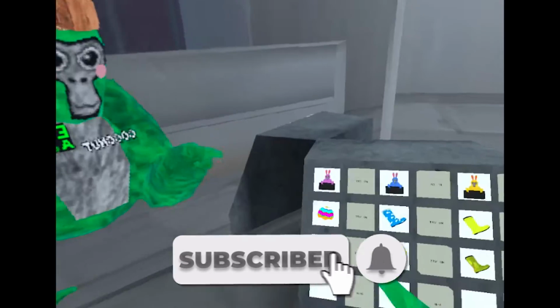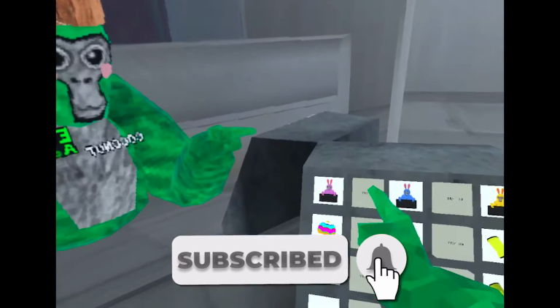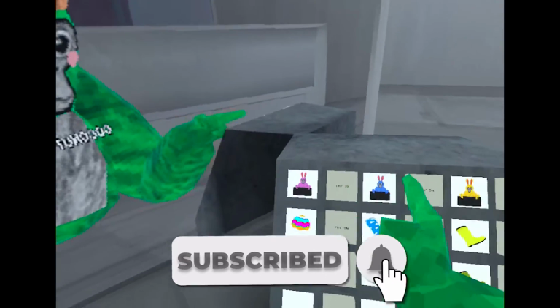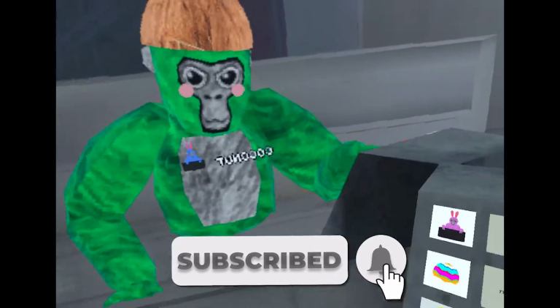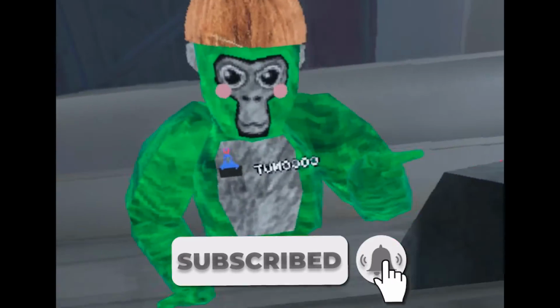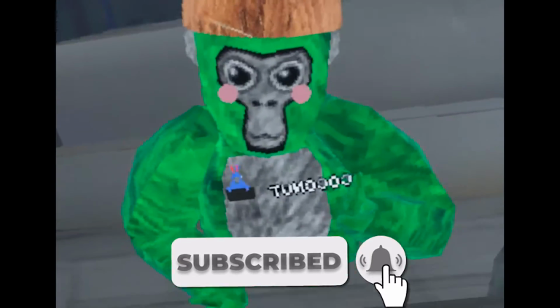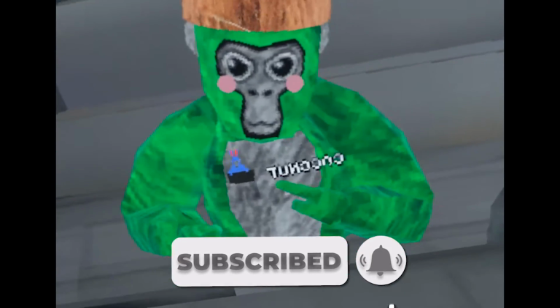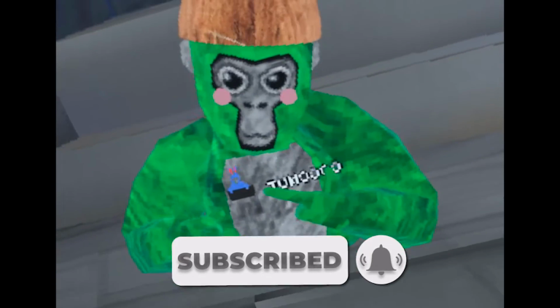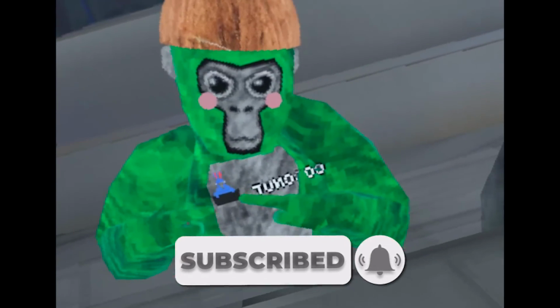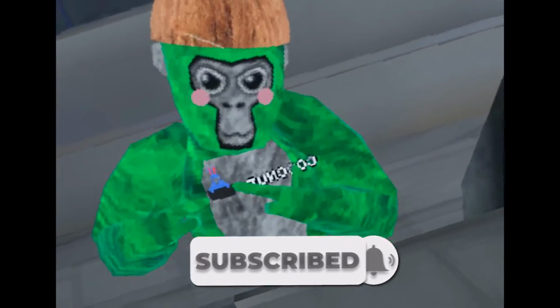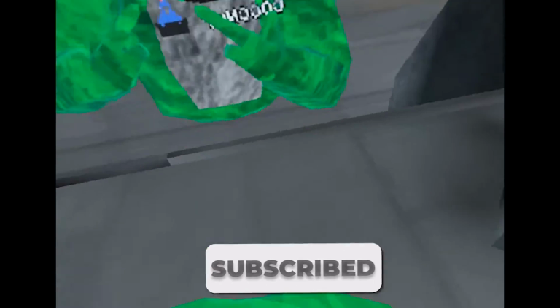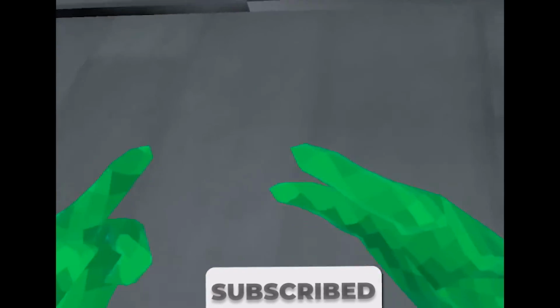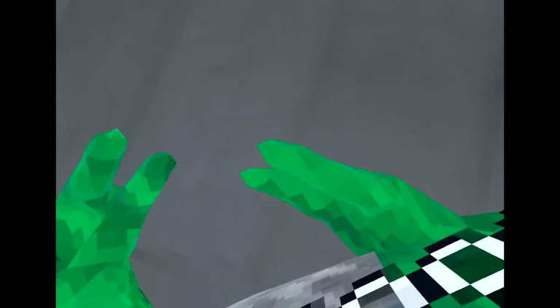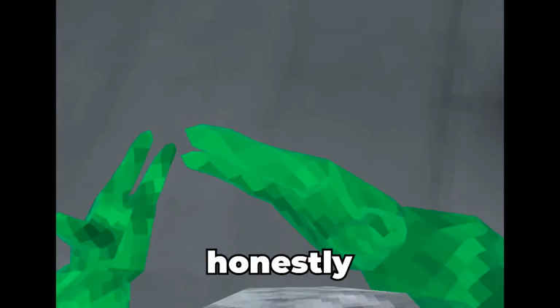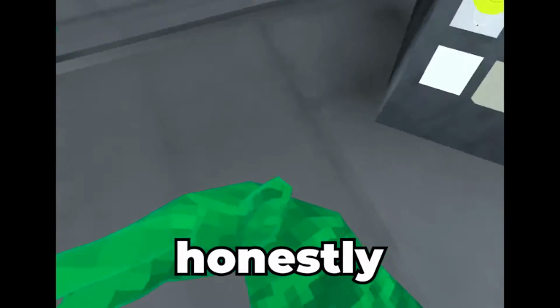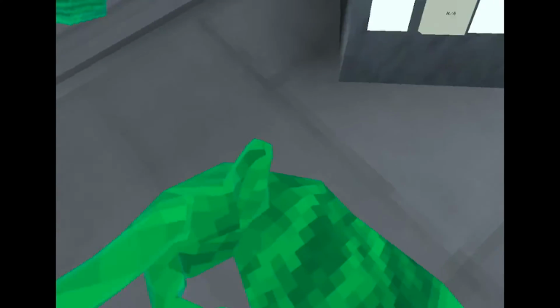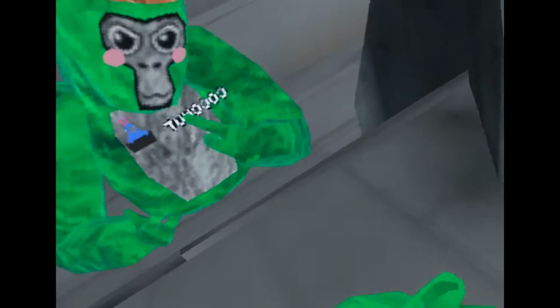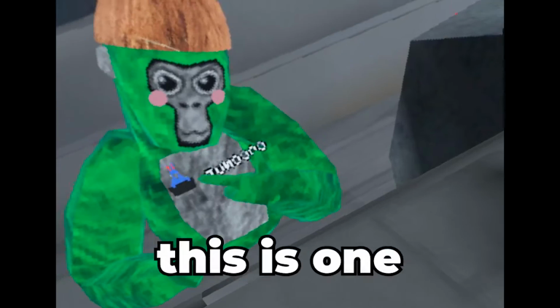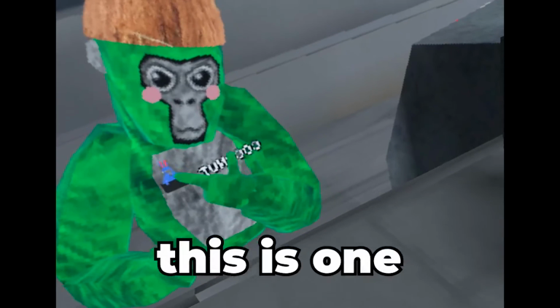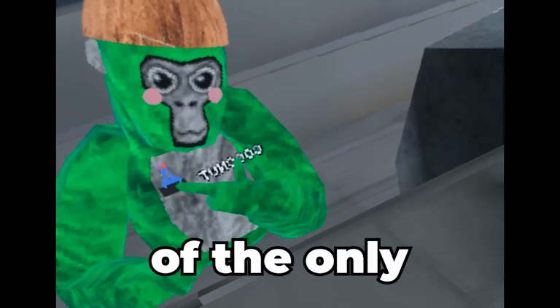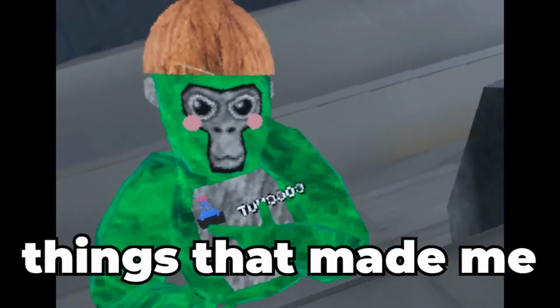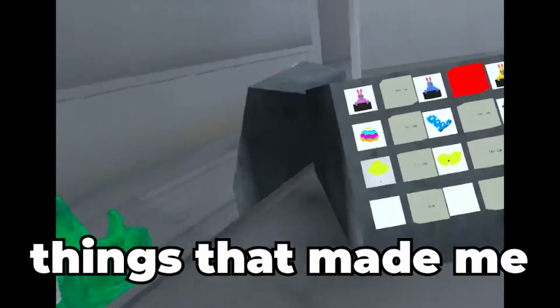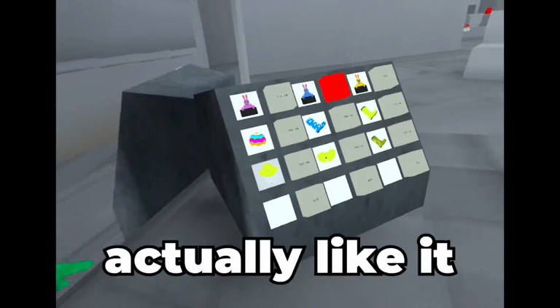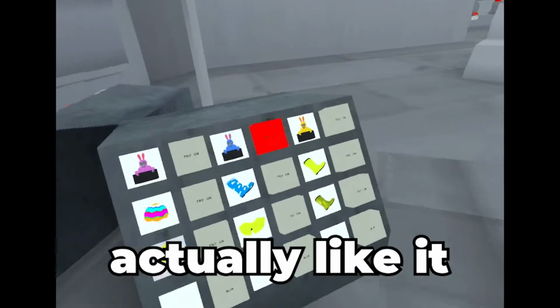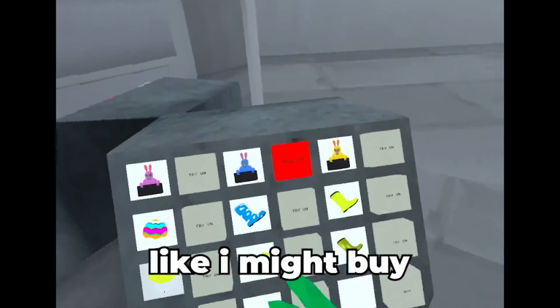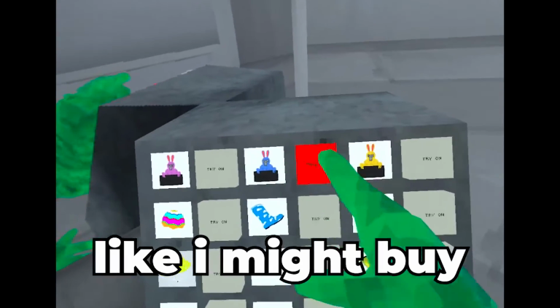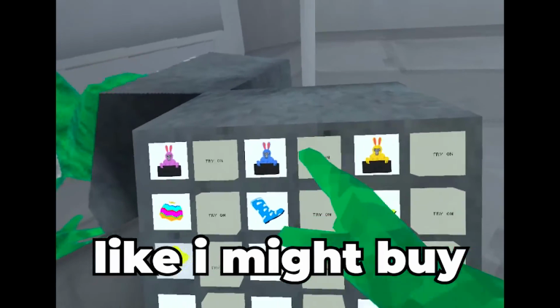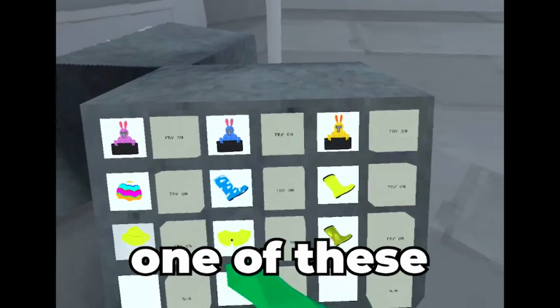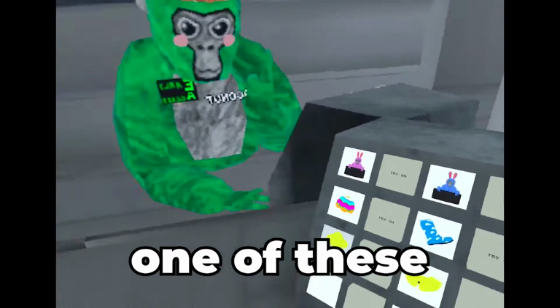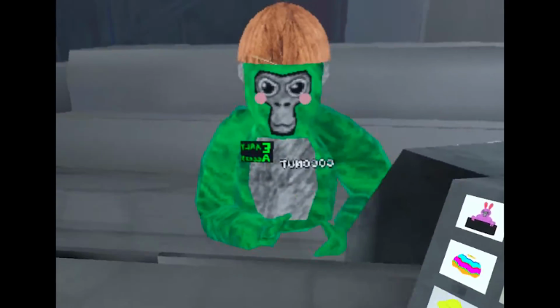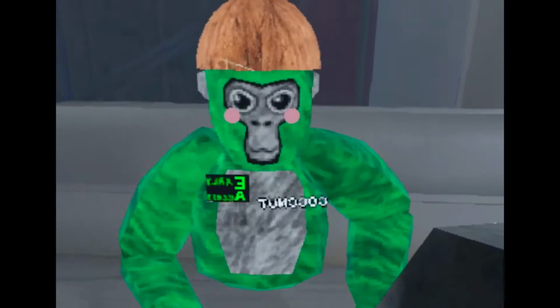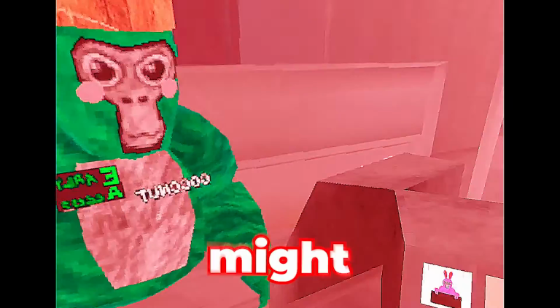Alright, so let's start off with the little bunnies you can have in the pocket. That's pretty cool. Honestly, this is one of the only things that maybe I actually like. Like, I might buy one of these. Might.